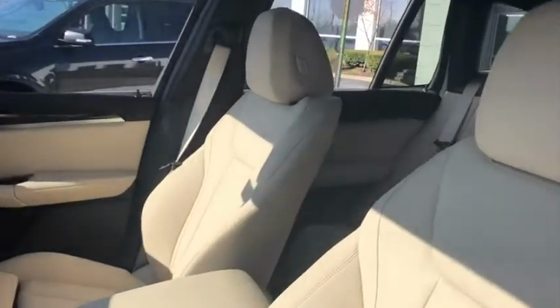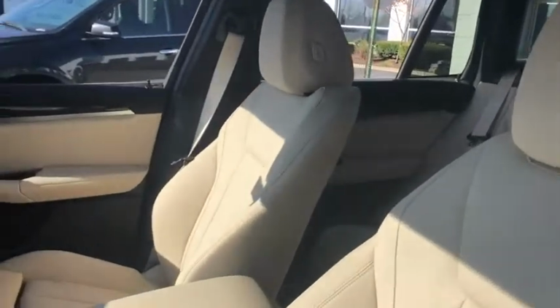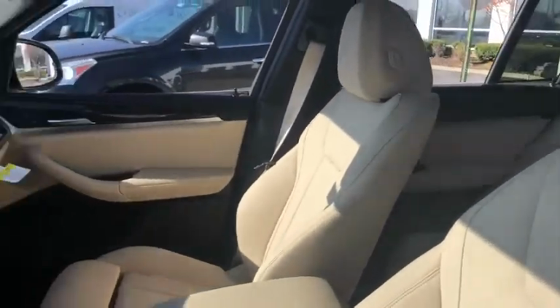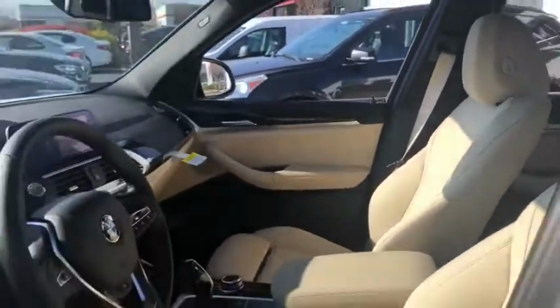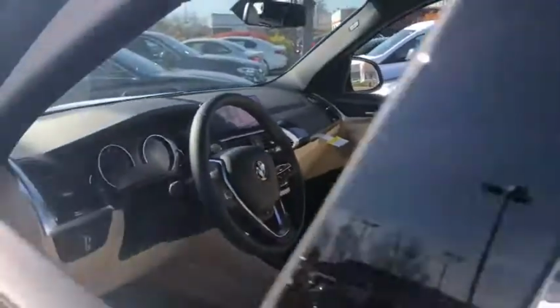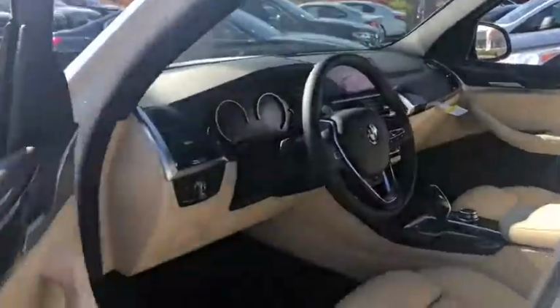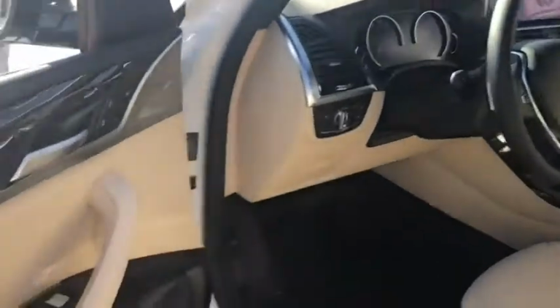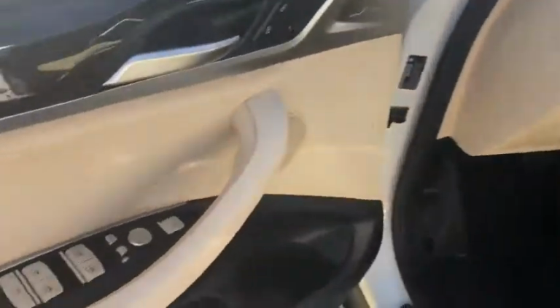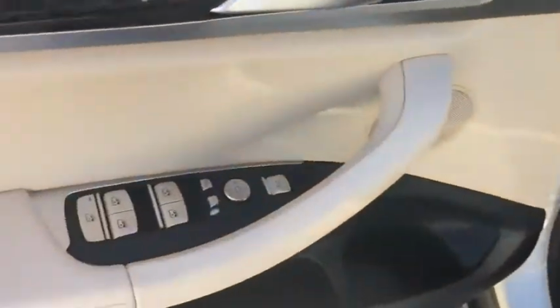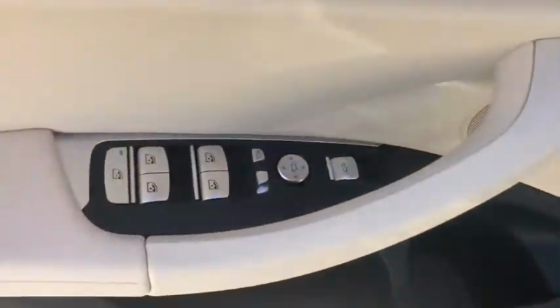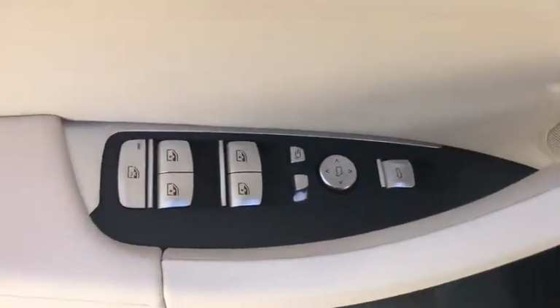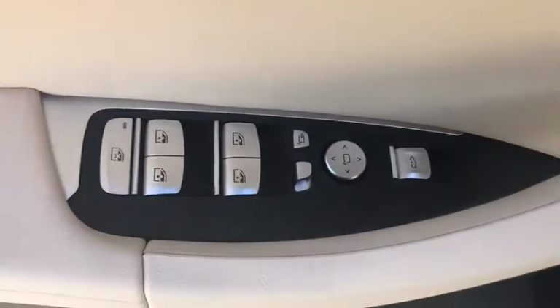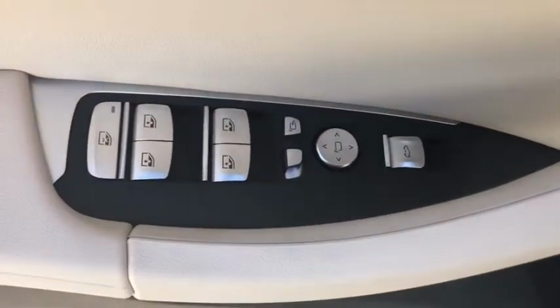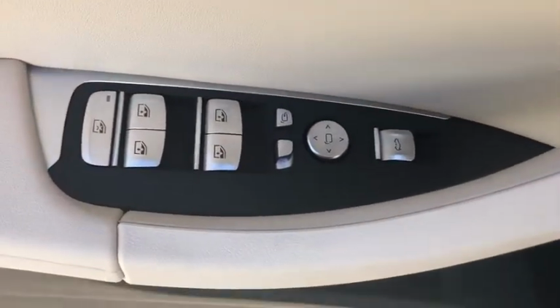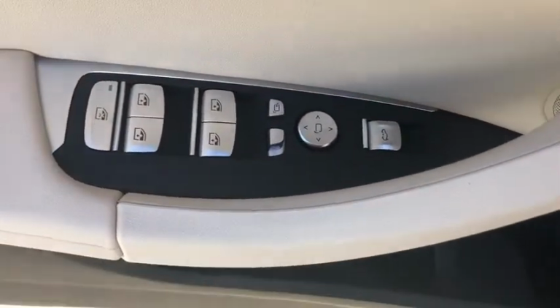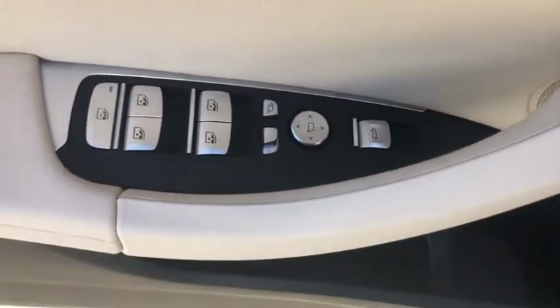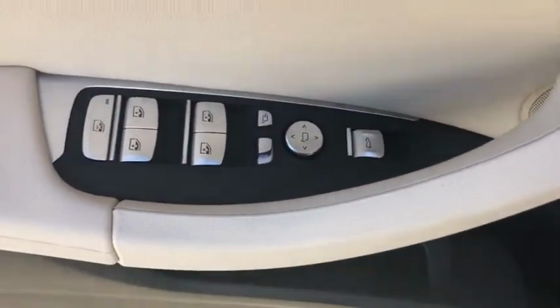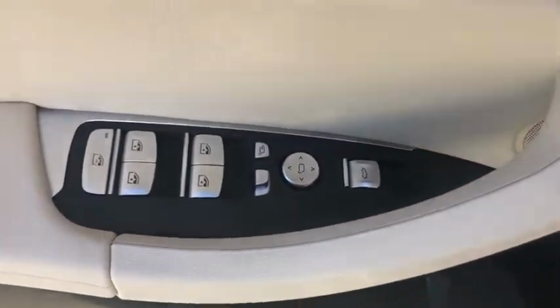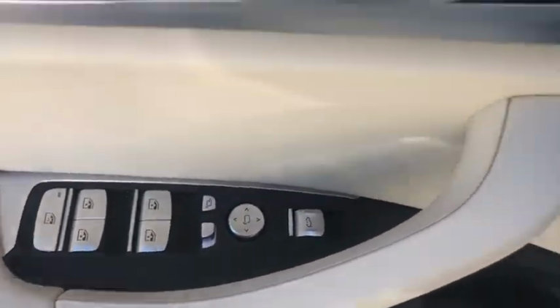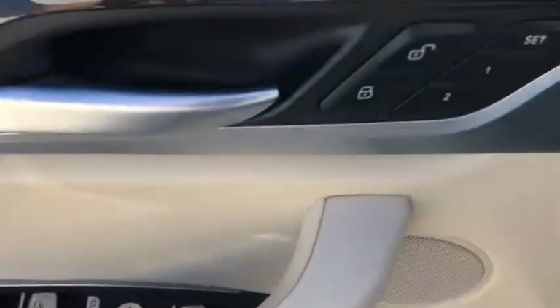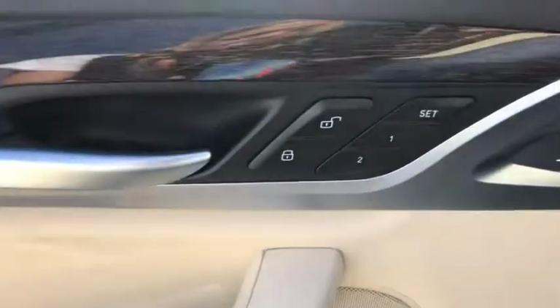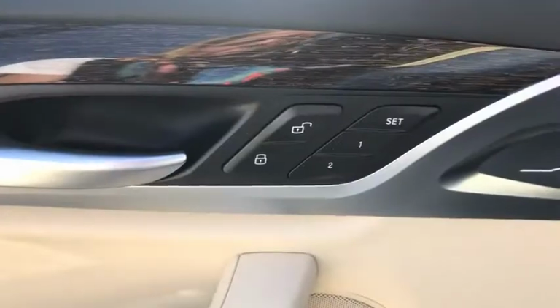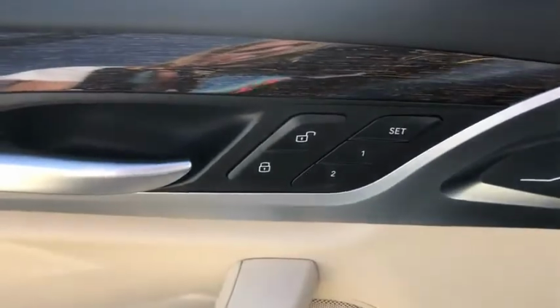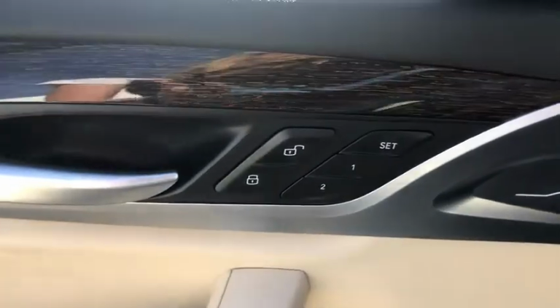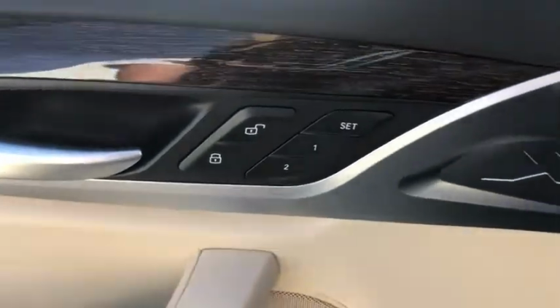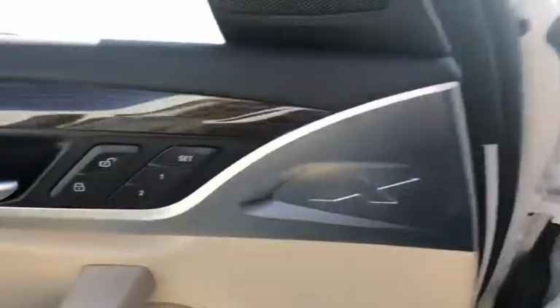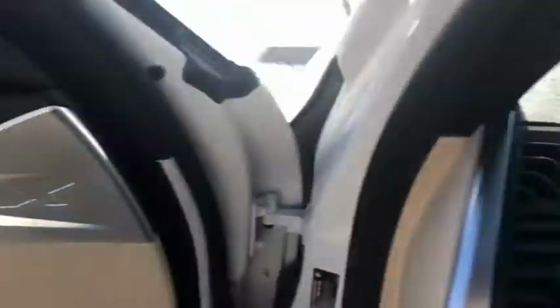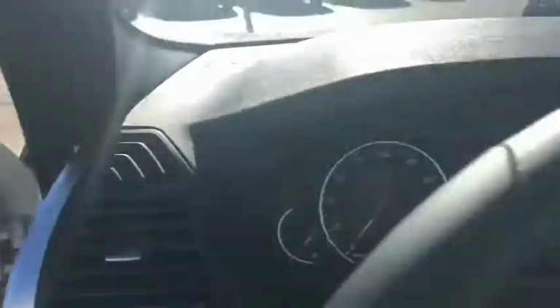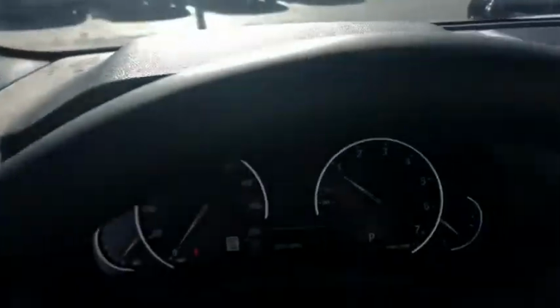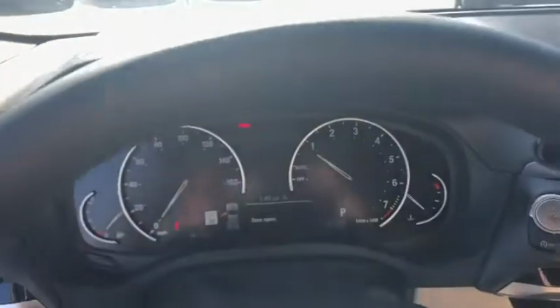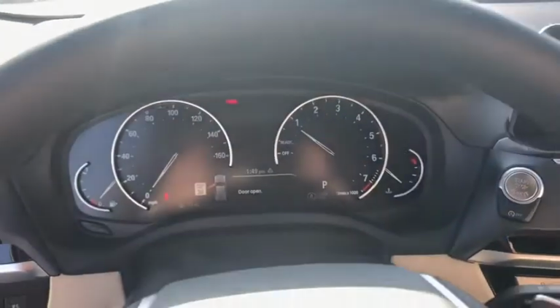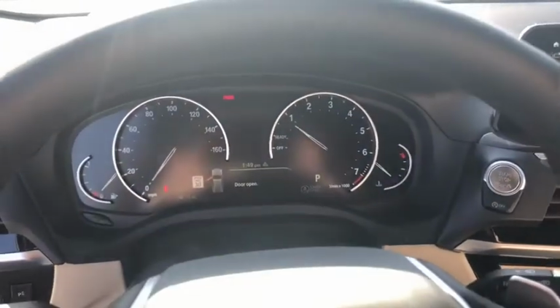Traction control, power passenger seat, navigation system, power liftgate, dual airbags, power steering, alloy wheels, four-wheel disc brakes, universal garage door opener.